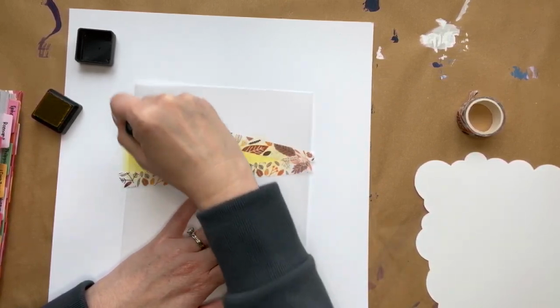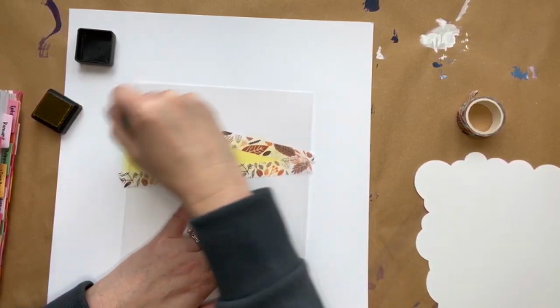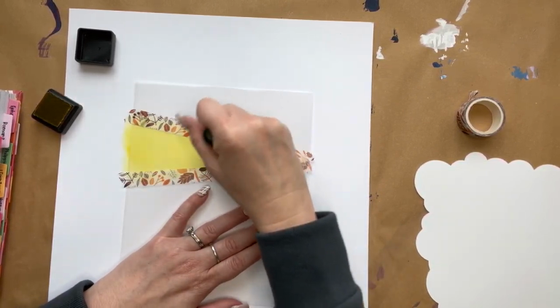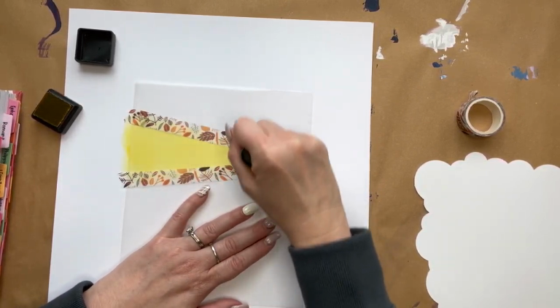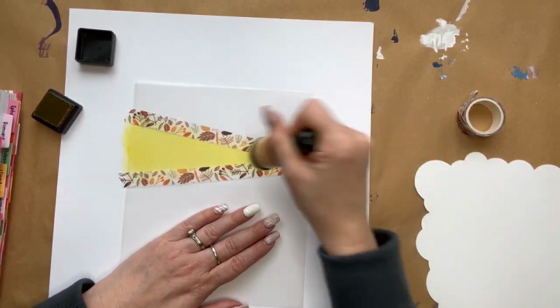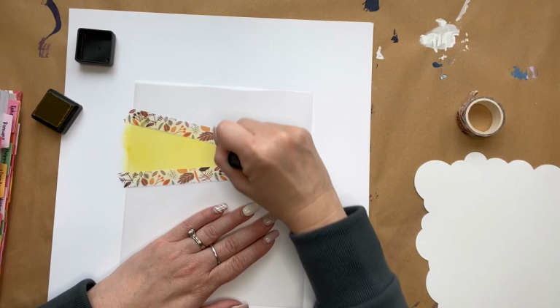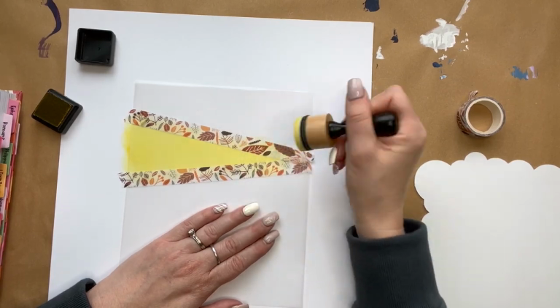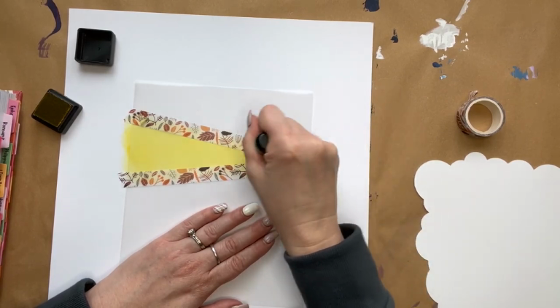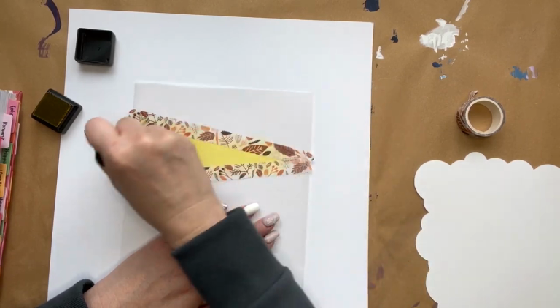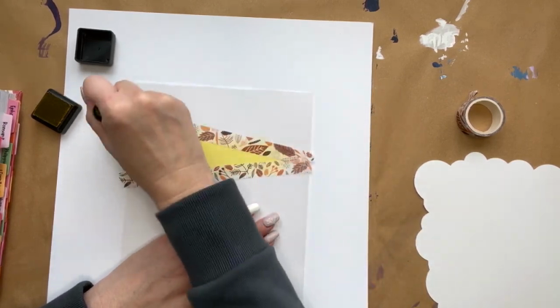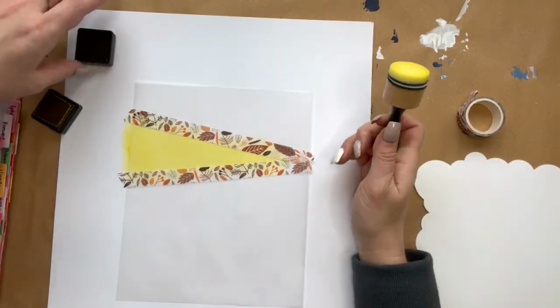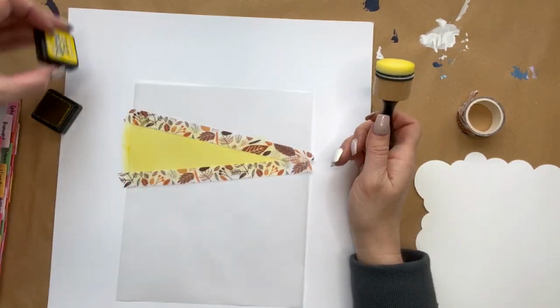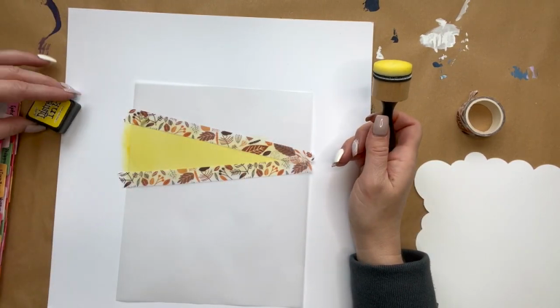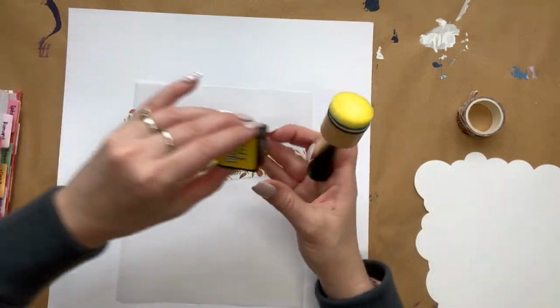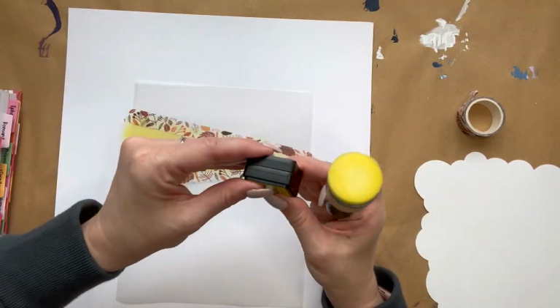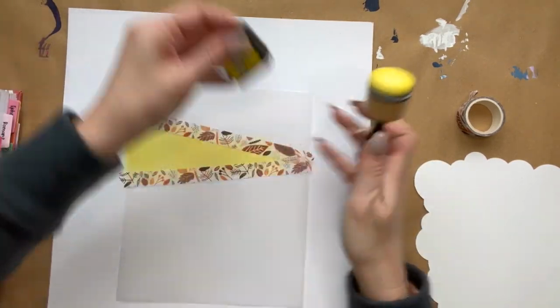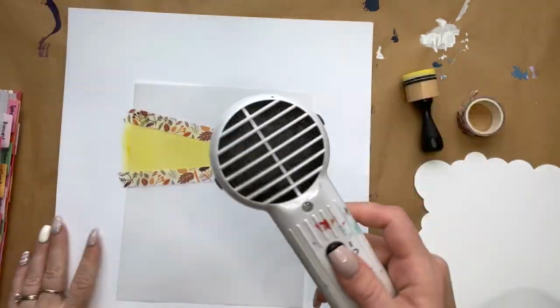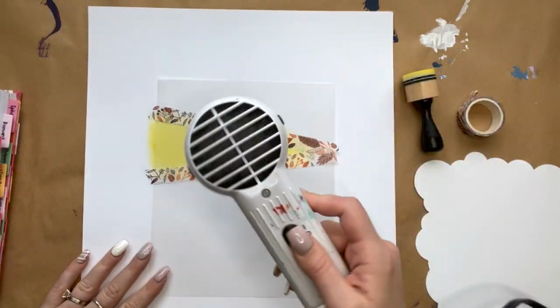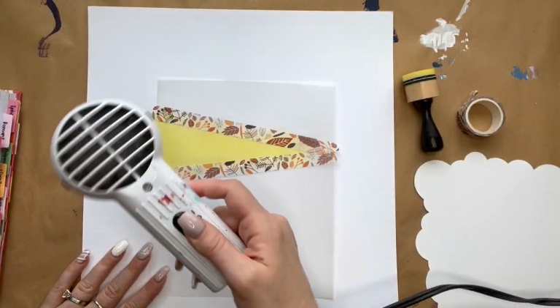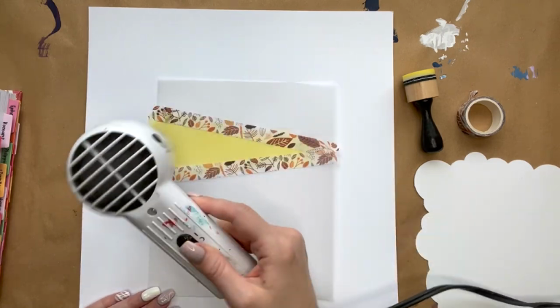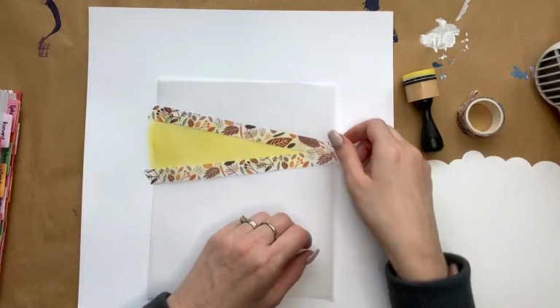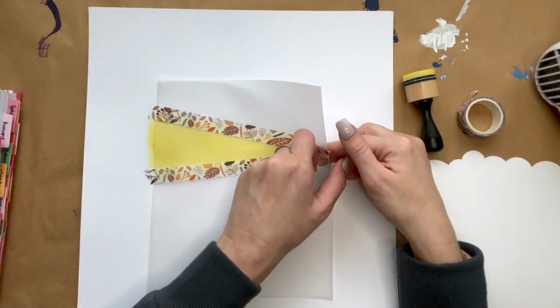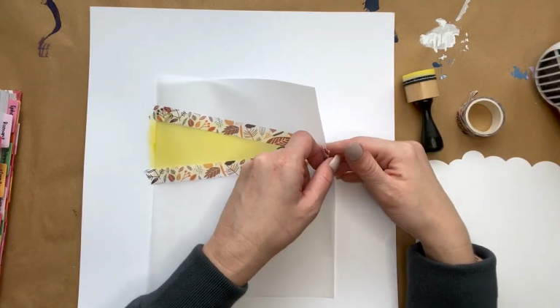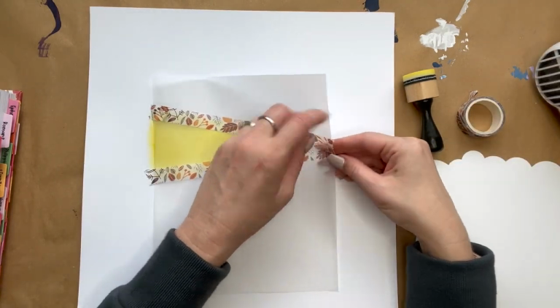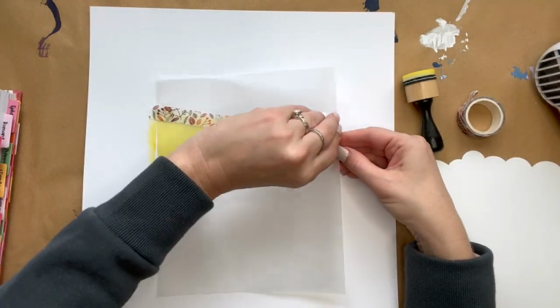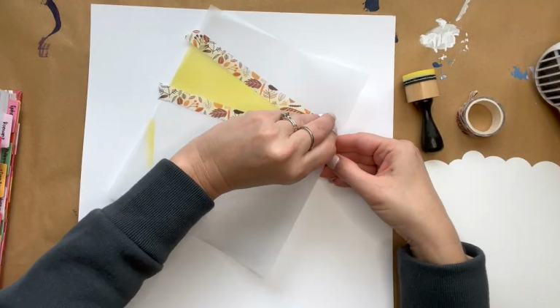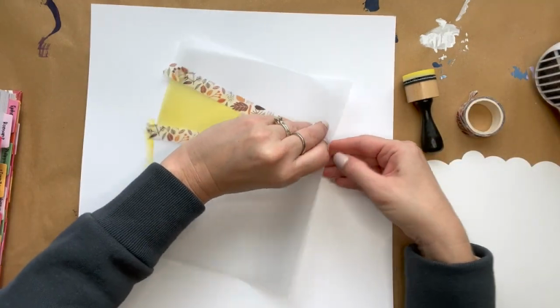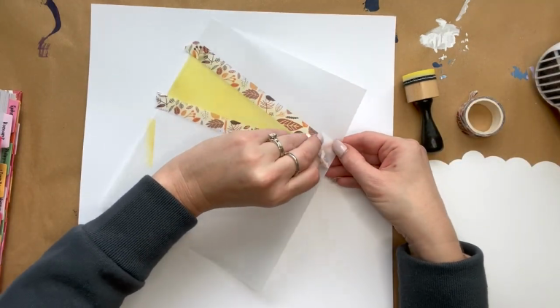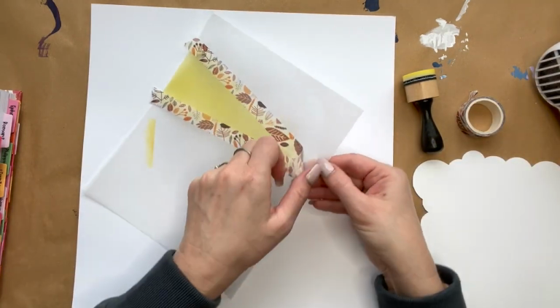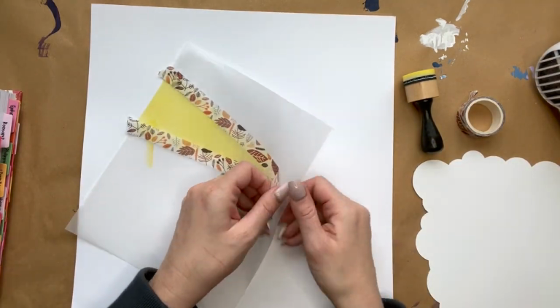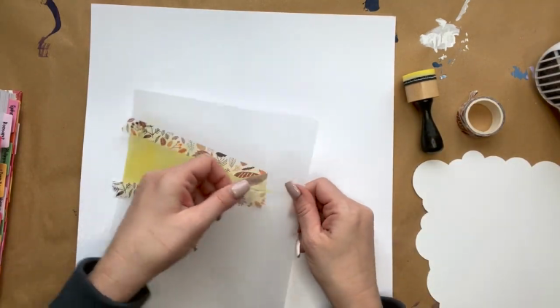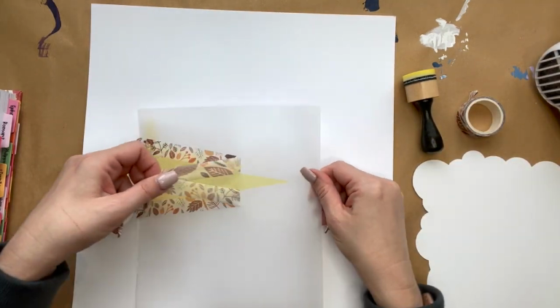When this is done, we'll give it a minute and either blast it with our heat tool or just let it sit until we know it's dry. And then when we know it's dry, we will carefully pull off the washi tape.